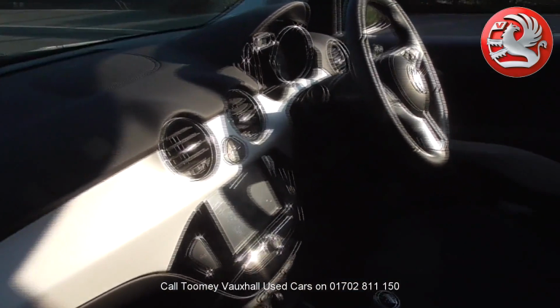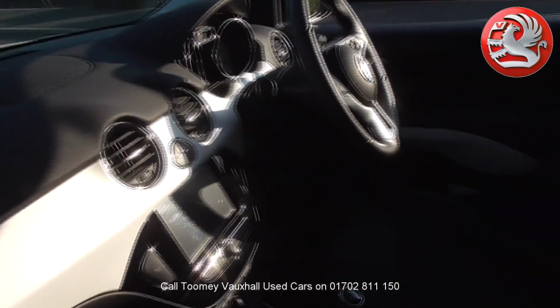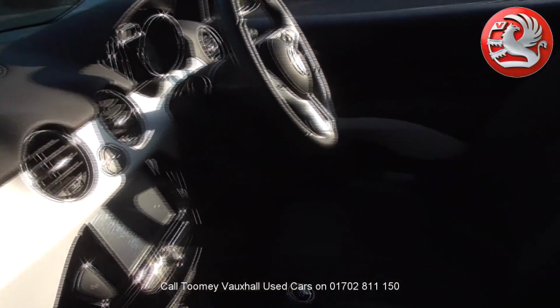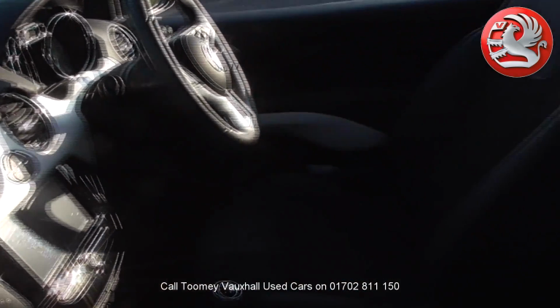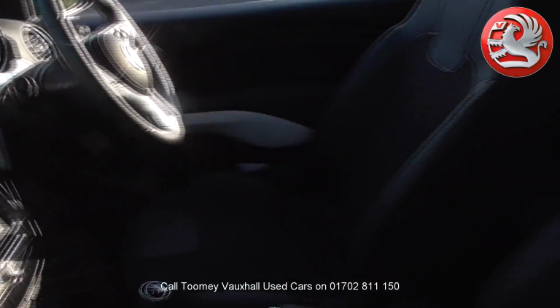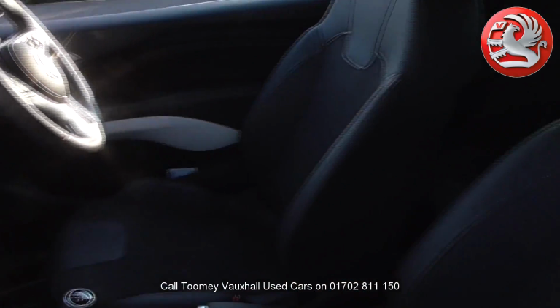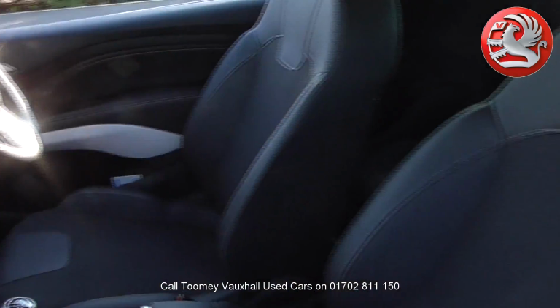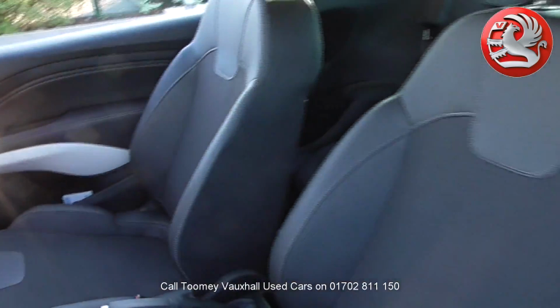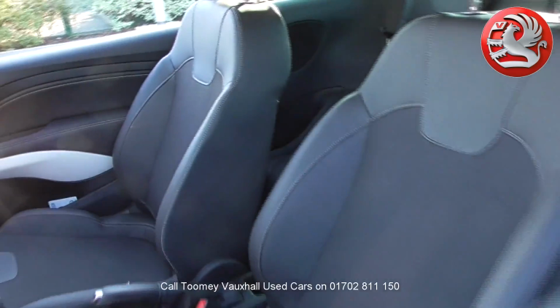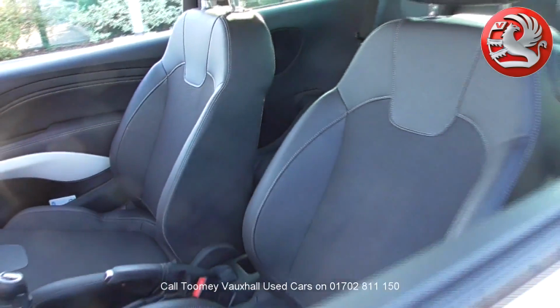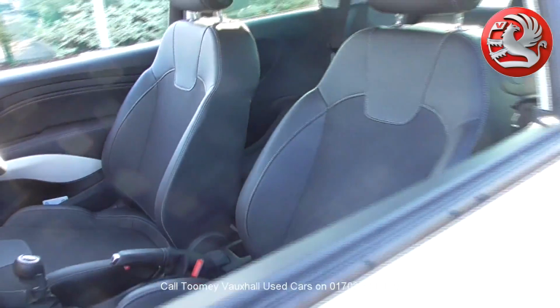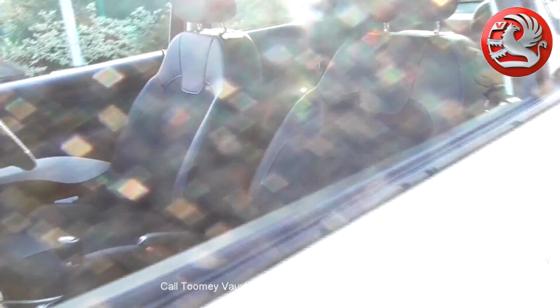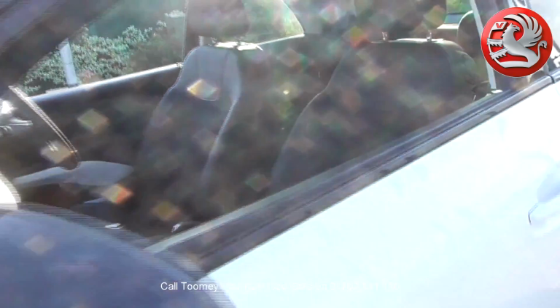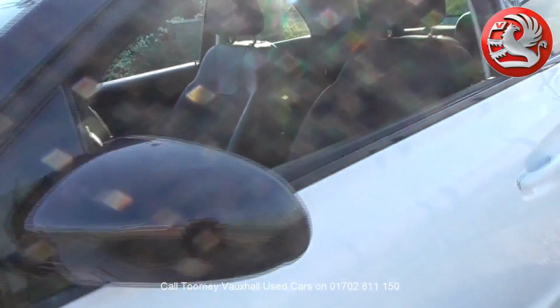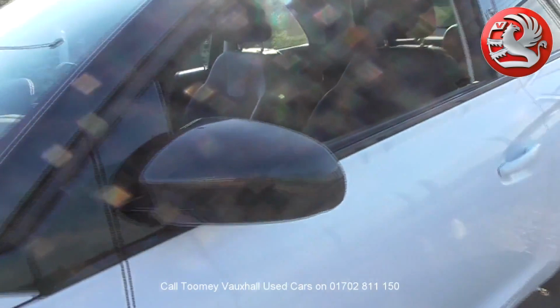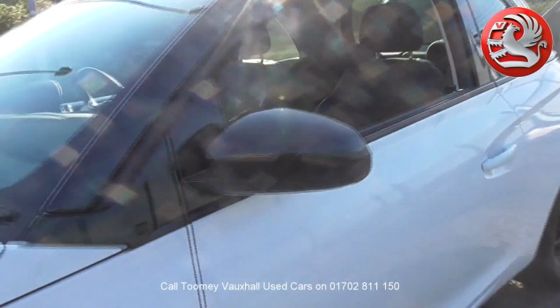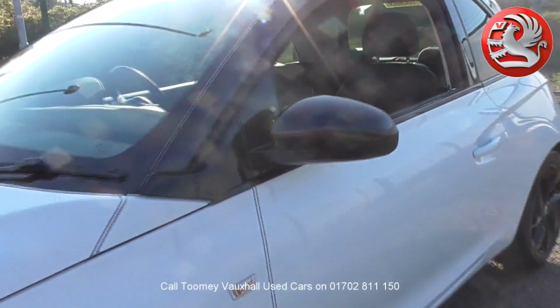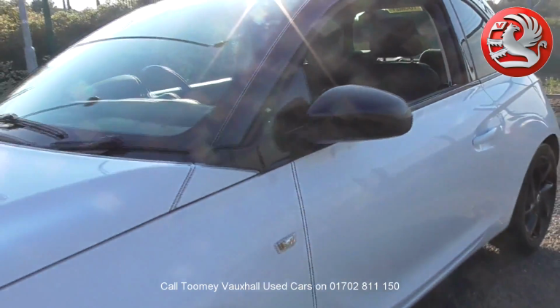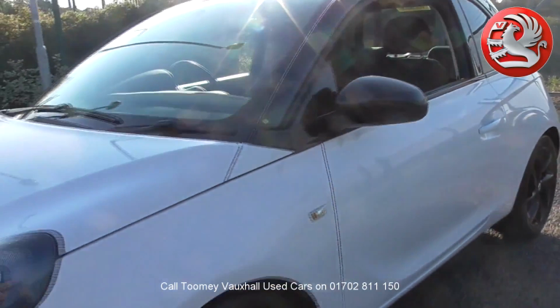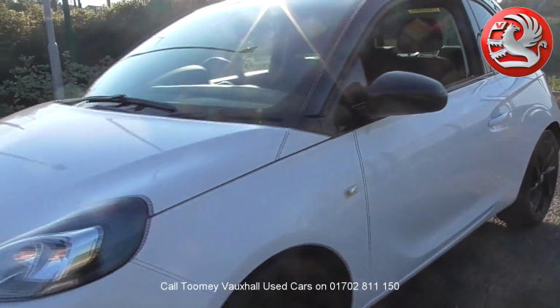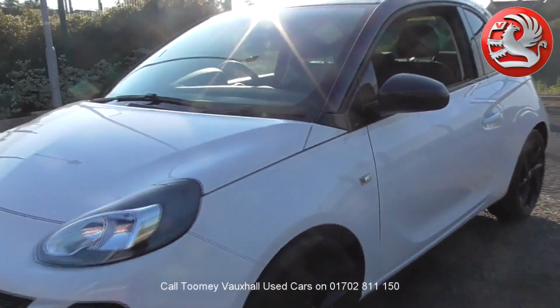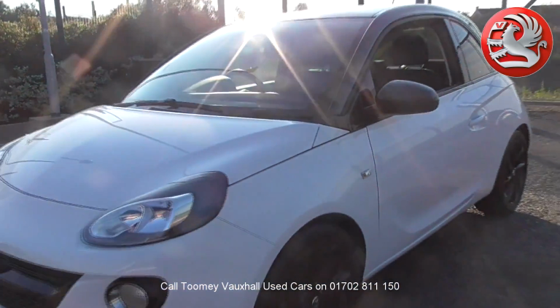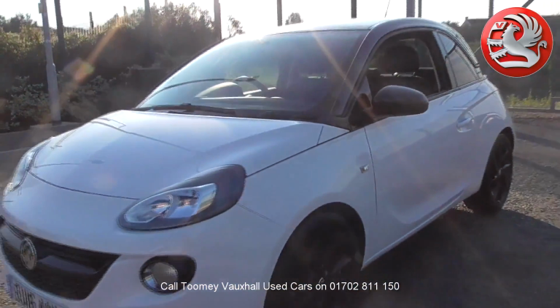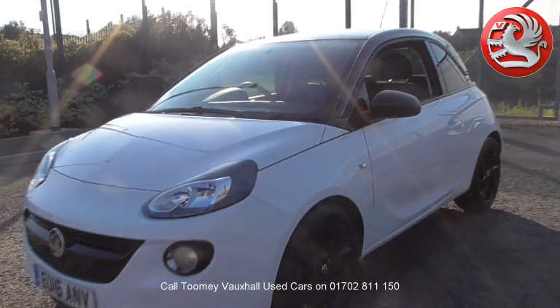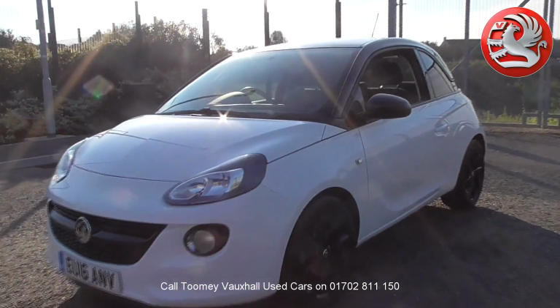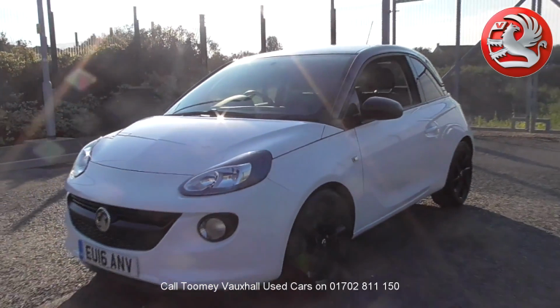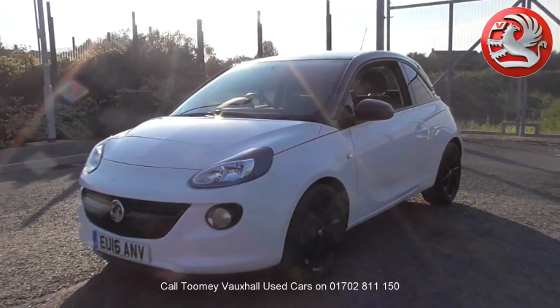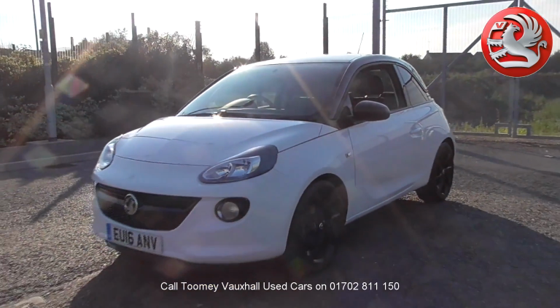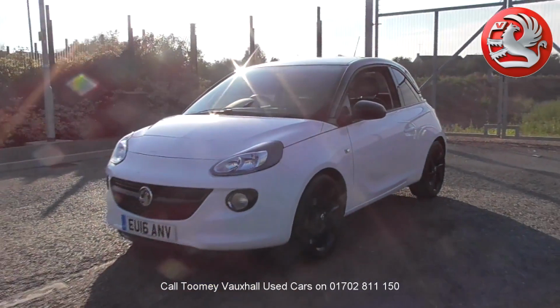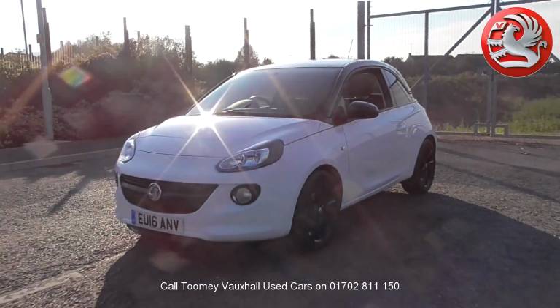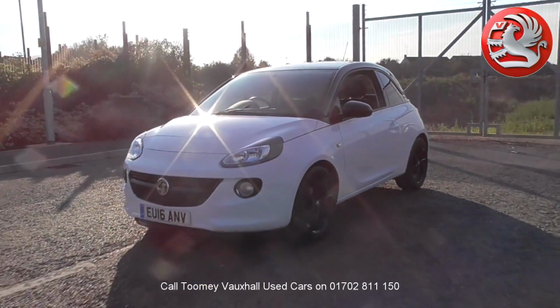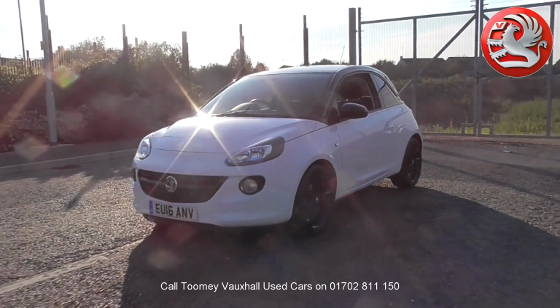All used vehicles come with an extendable, fully comprehensive warranty to provide you with absolute peace of mind. Thanks for watching. We look forward to hearing from you soon.